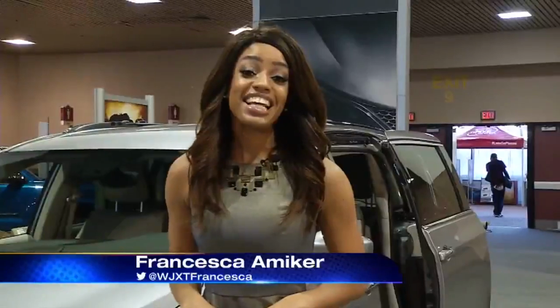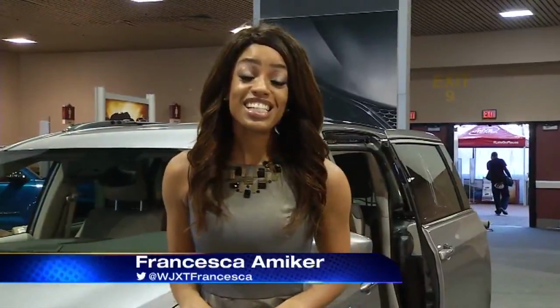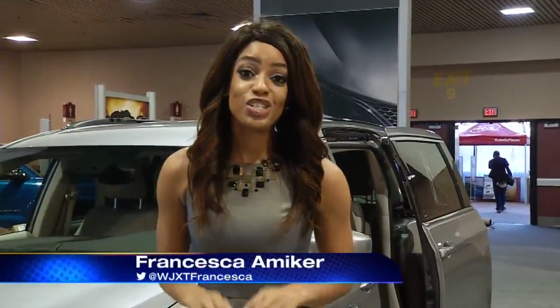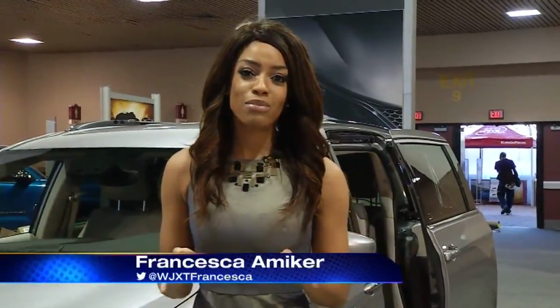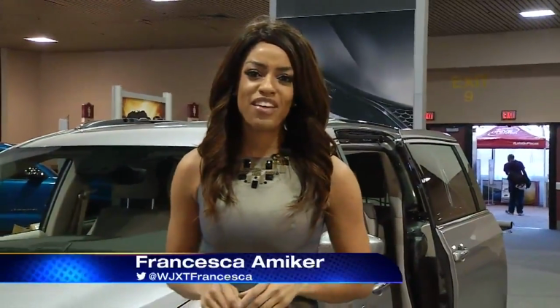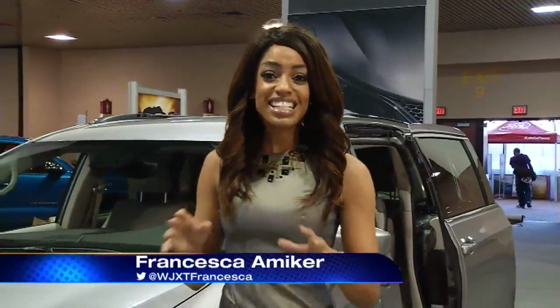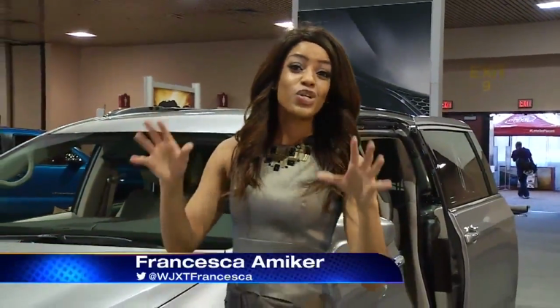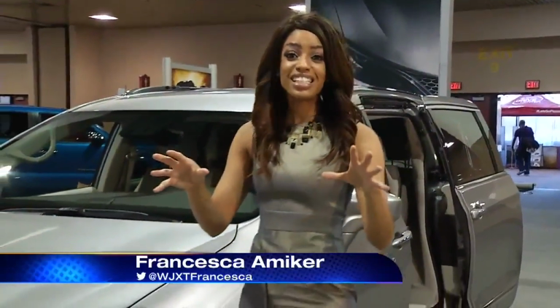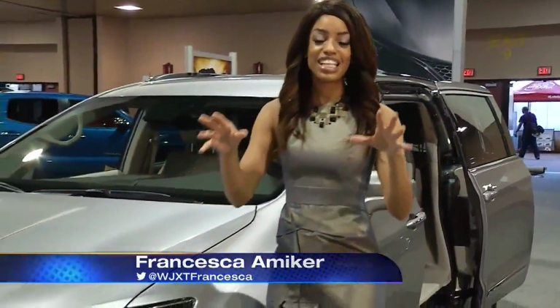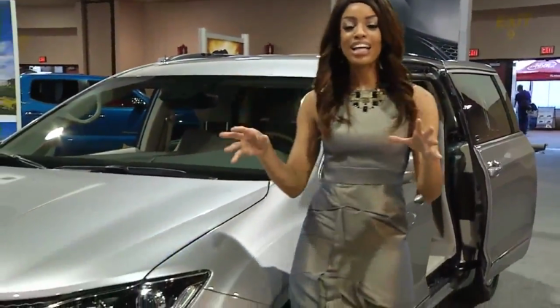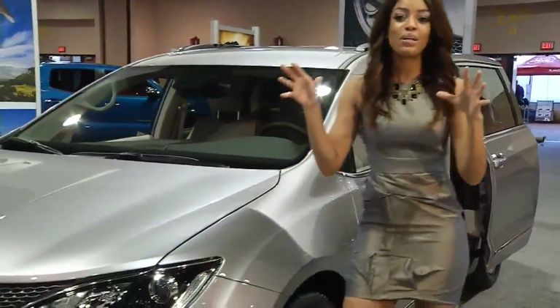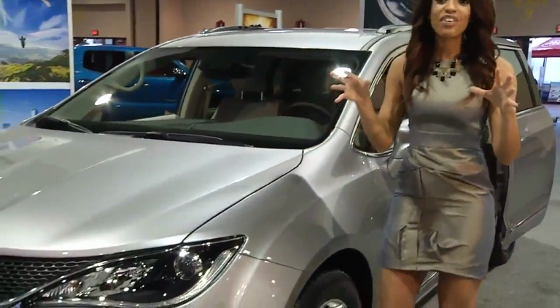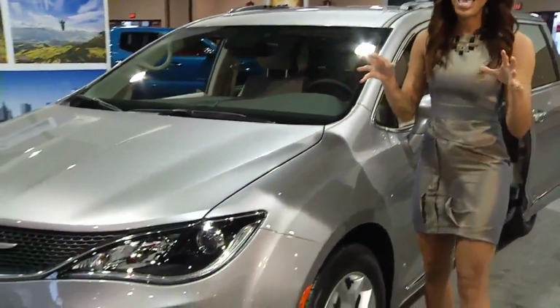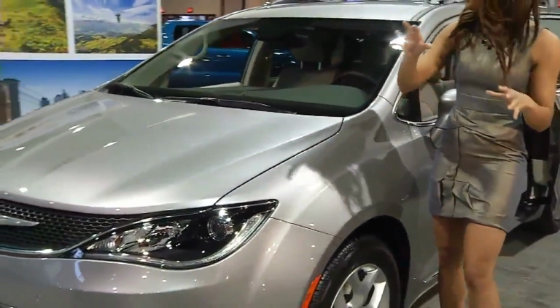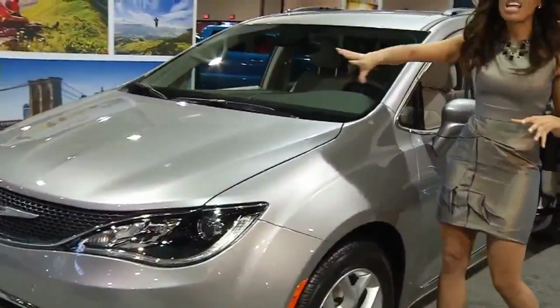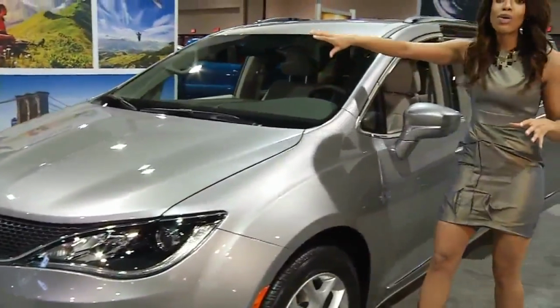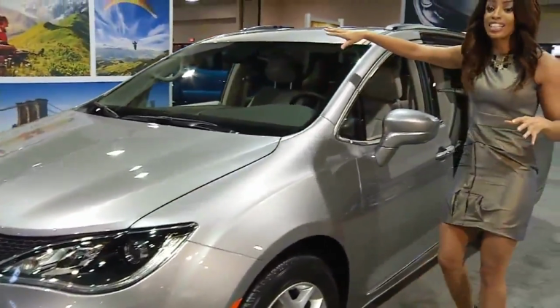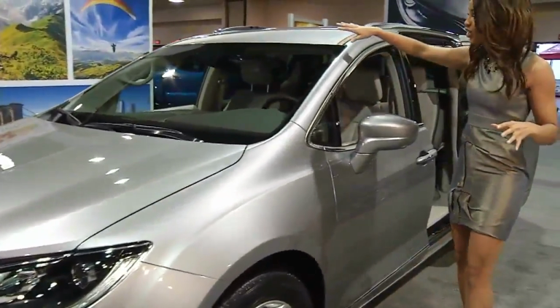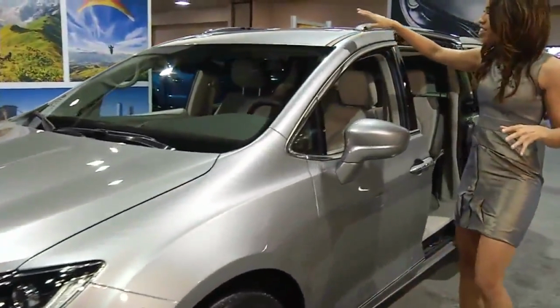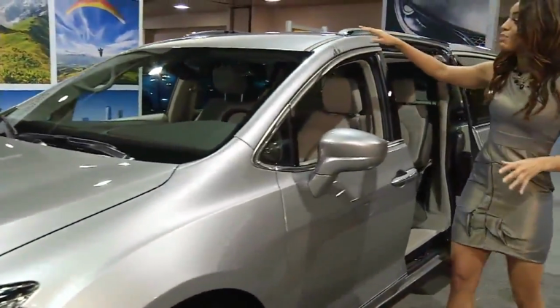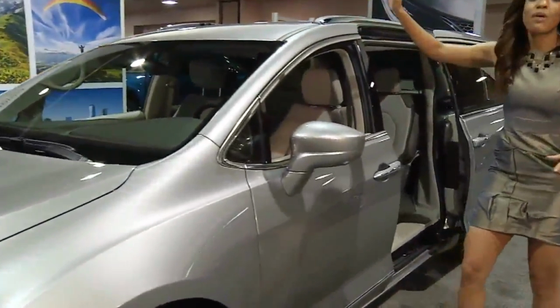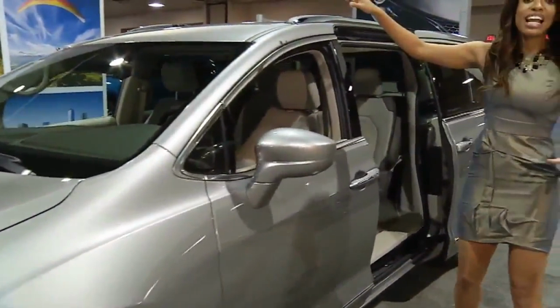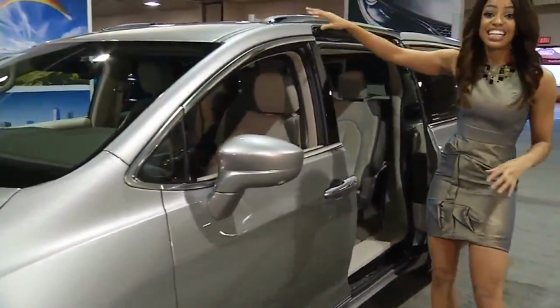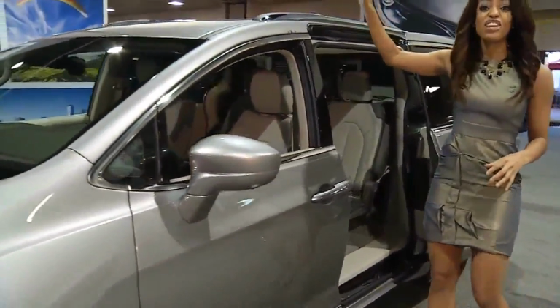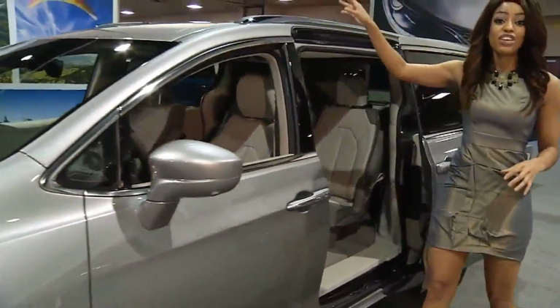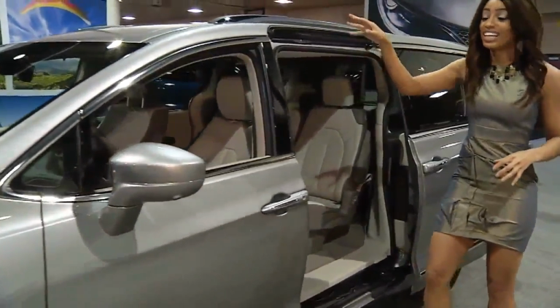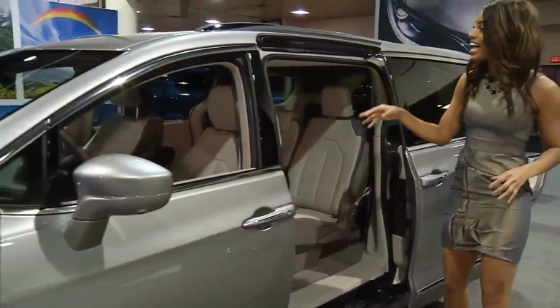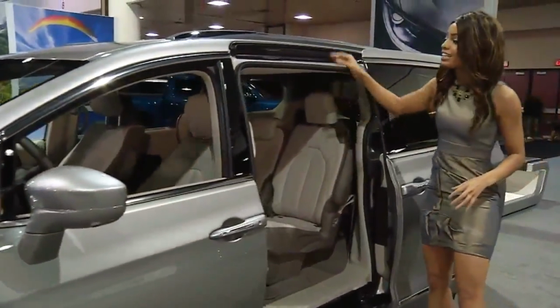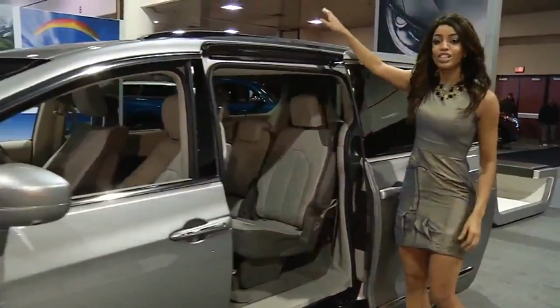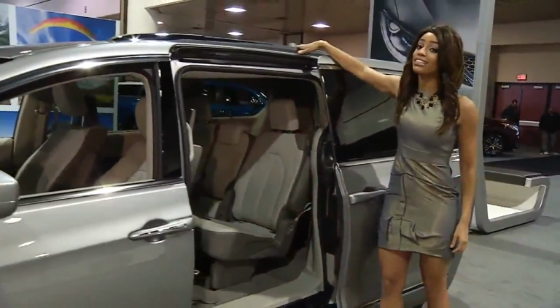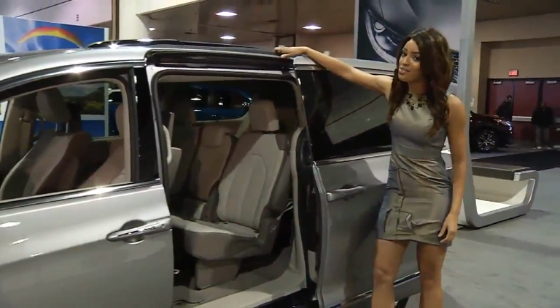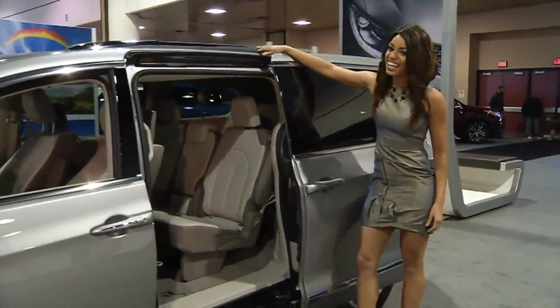Nikki, this isn't just your mom's minivan — this is the 2017 Chrysler Pacifica and it's all about architecture. This is the most aerodynamically efficient vehicle in its class, so let's go ahead and take you inside.